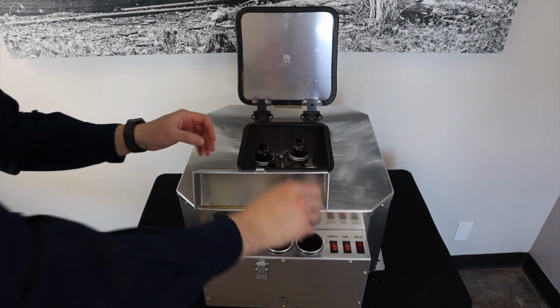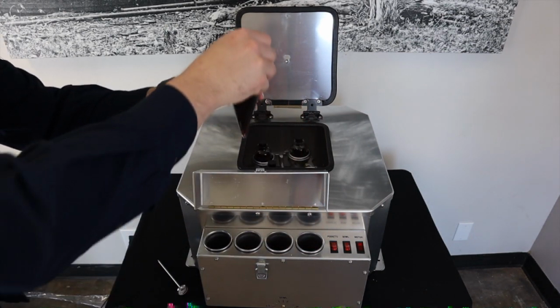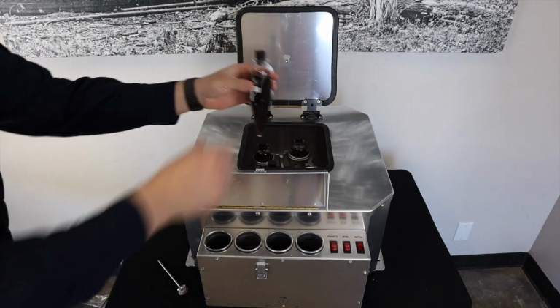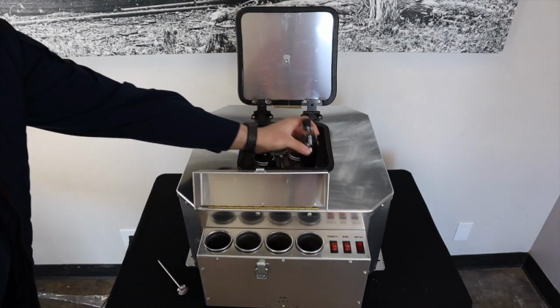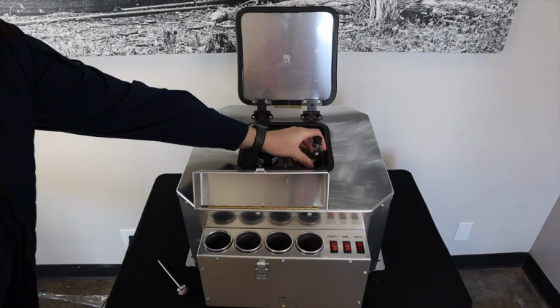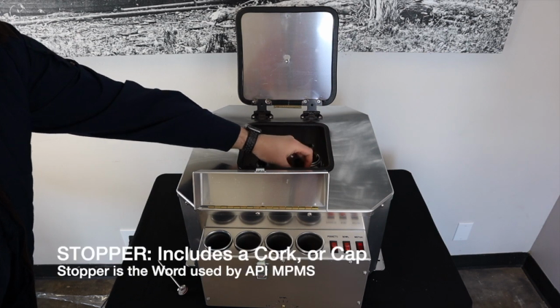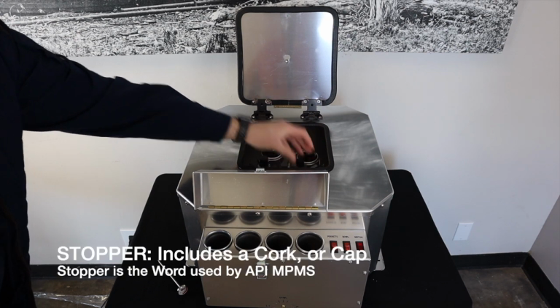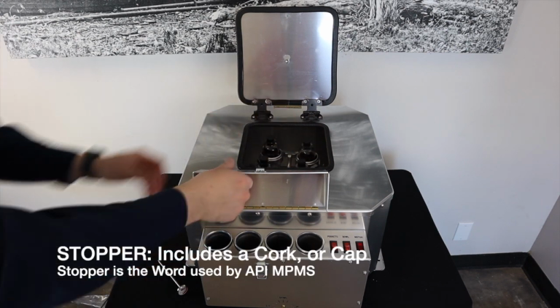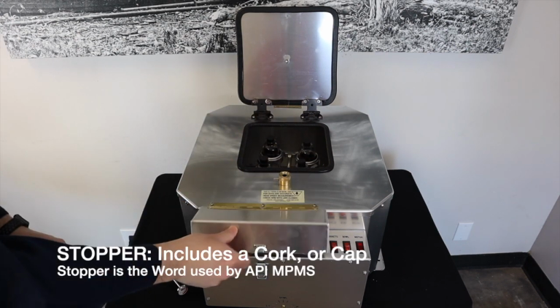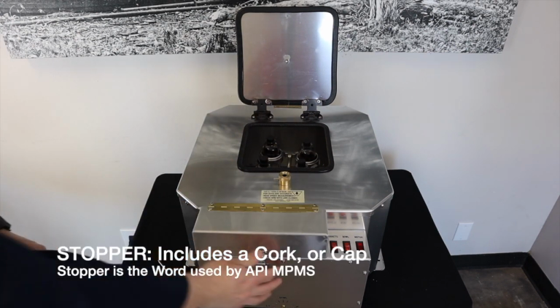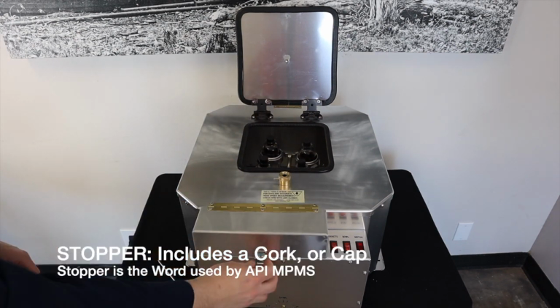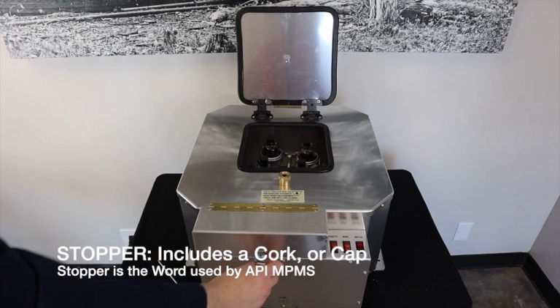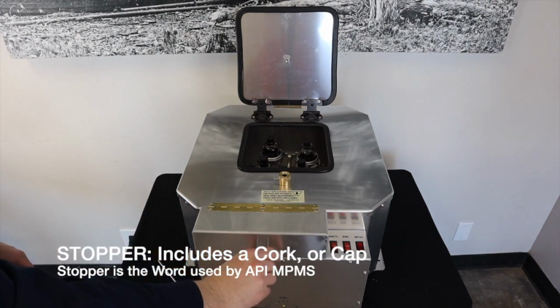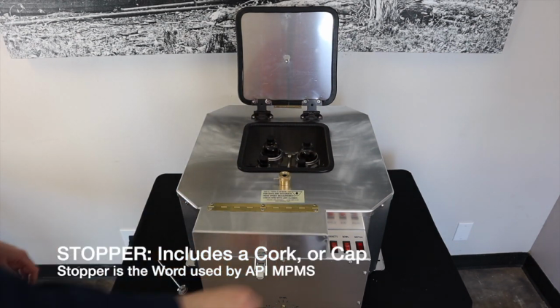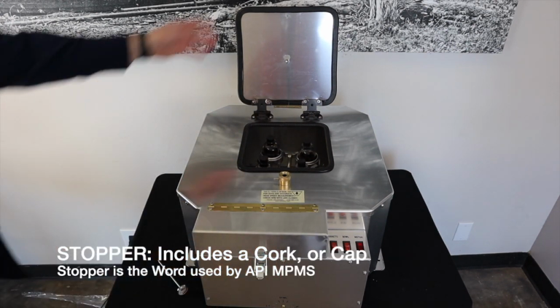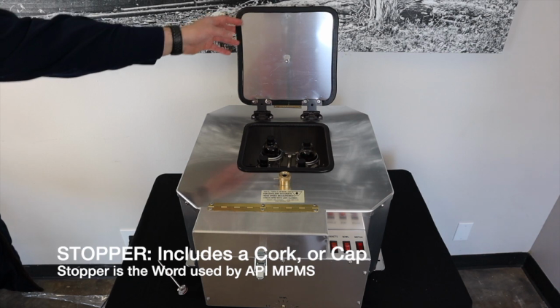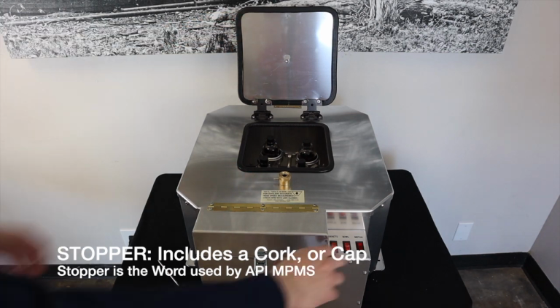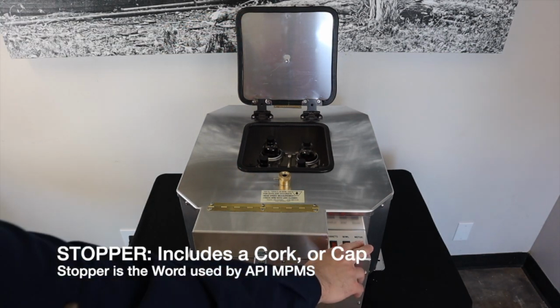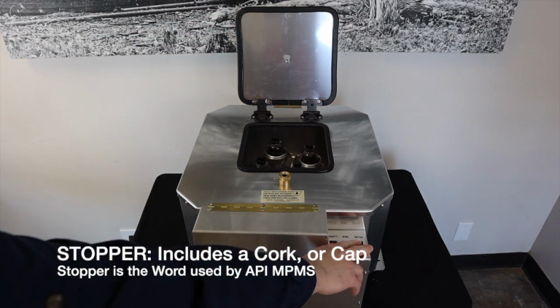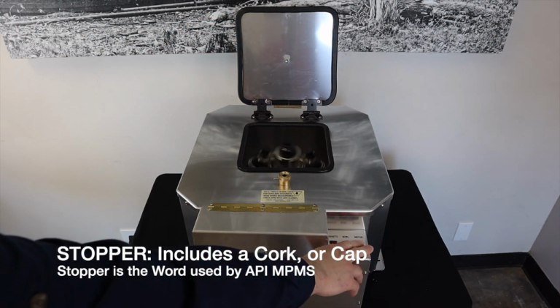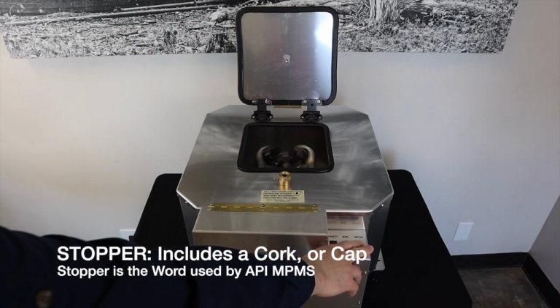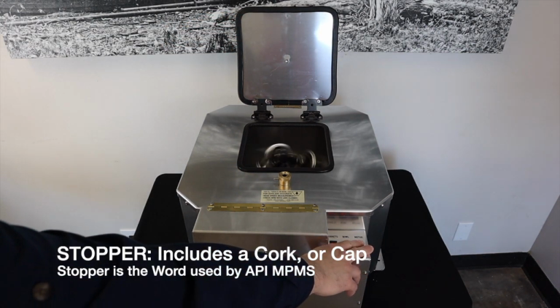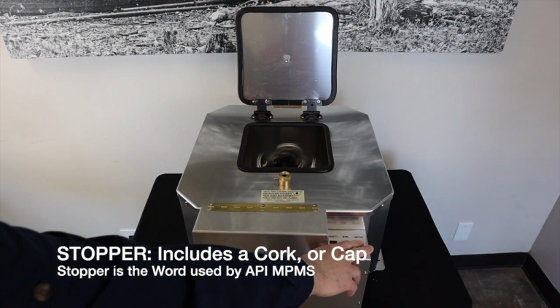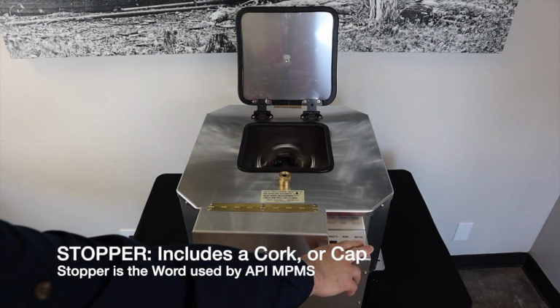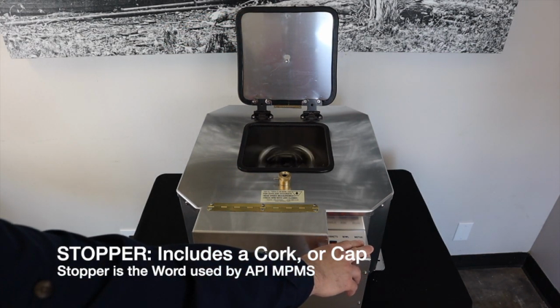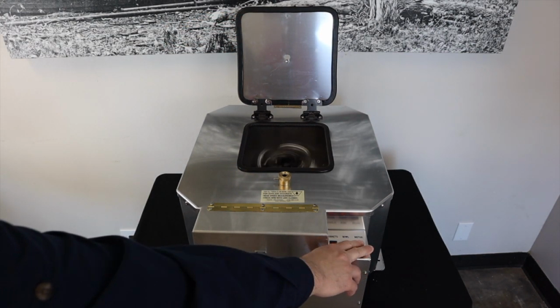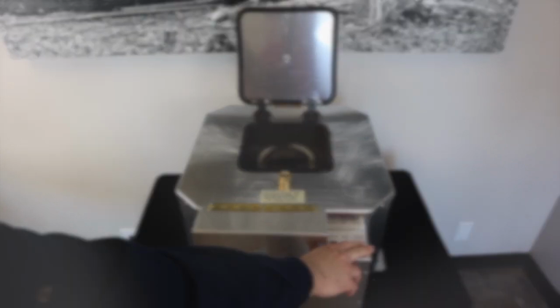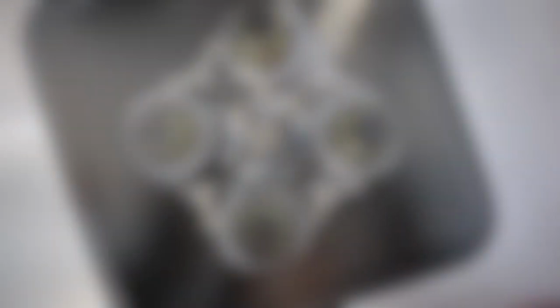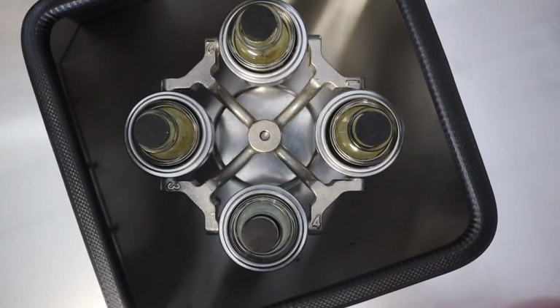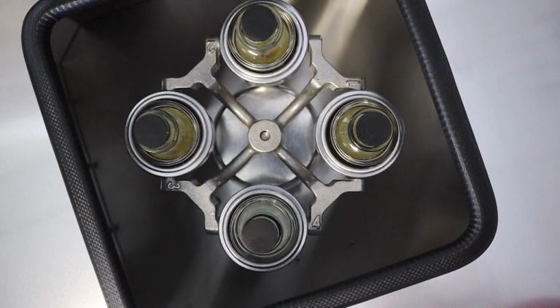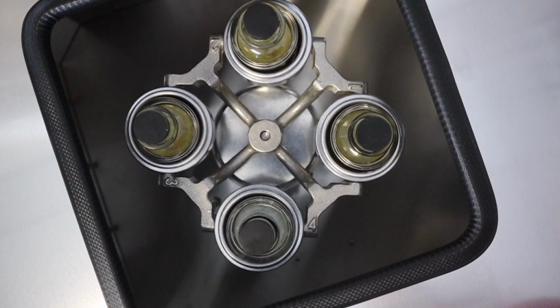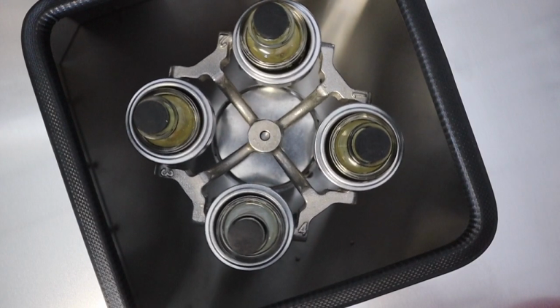Make sure you have placed a cork in each of your tubes to prevent leaking and to ensure proper function of the centrifuge. Always close all lids before starting the centrifuge spin cycle.